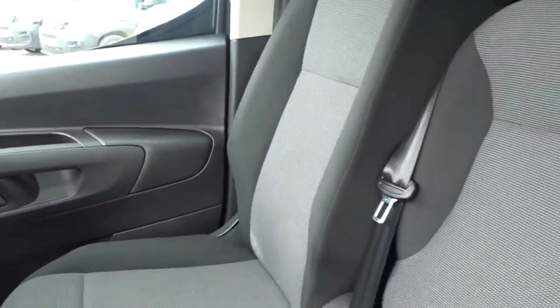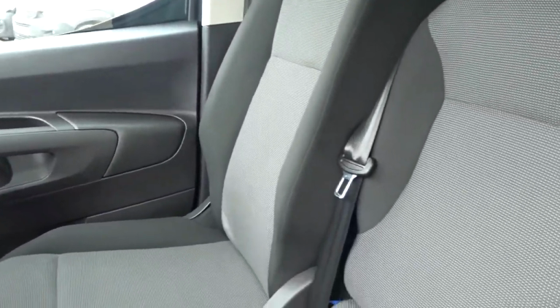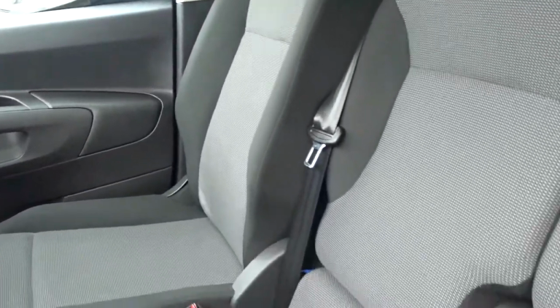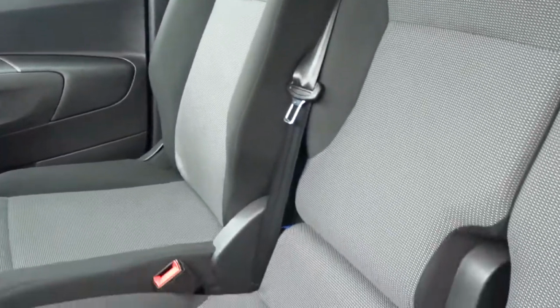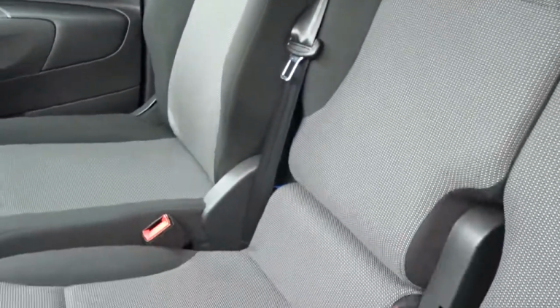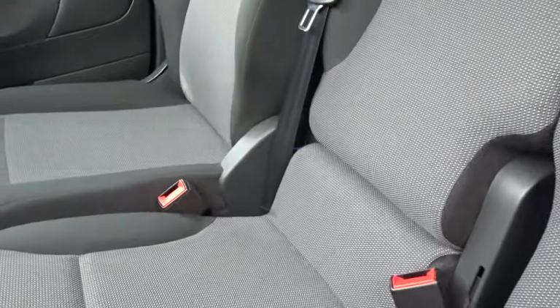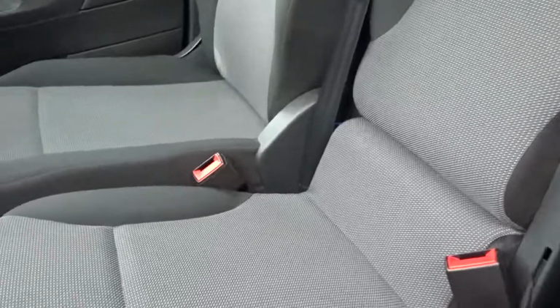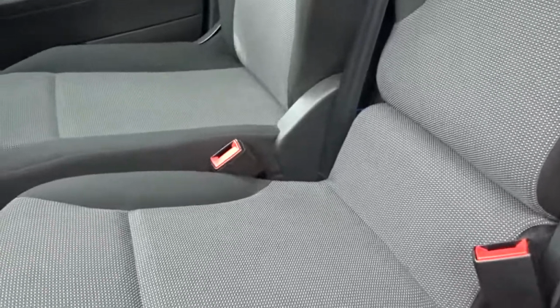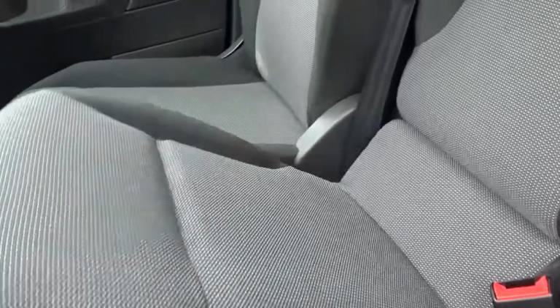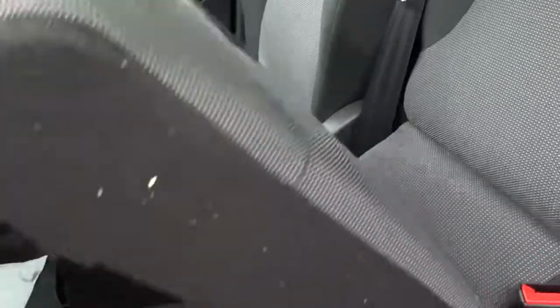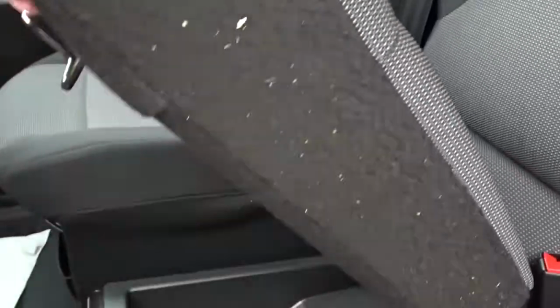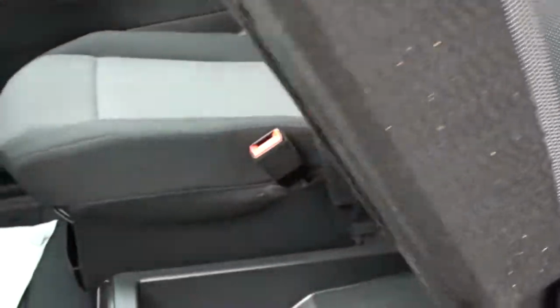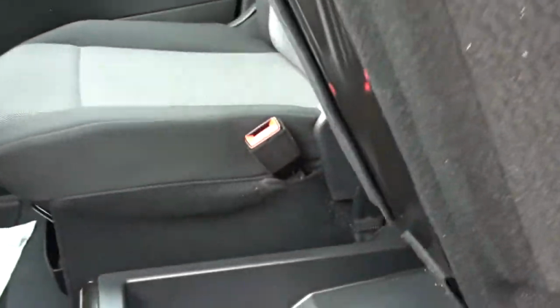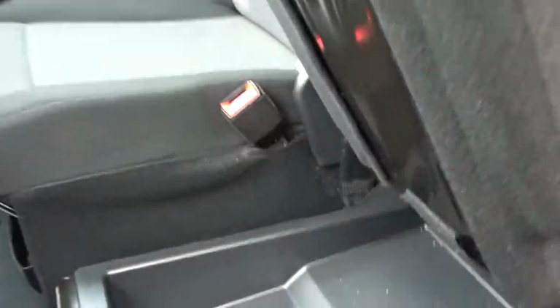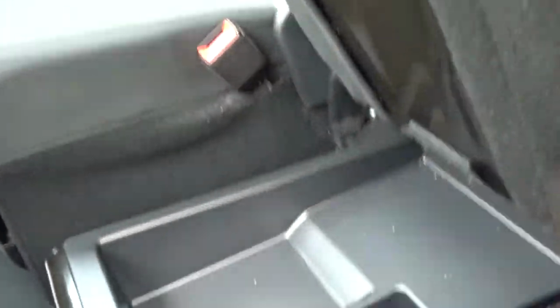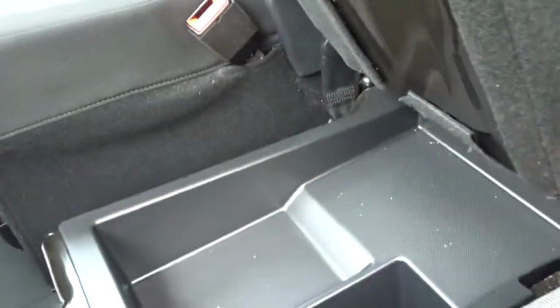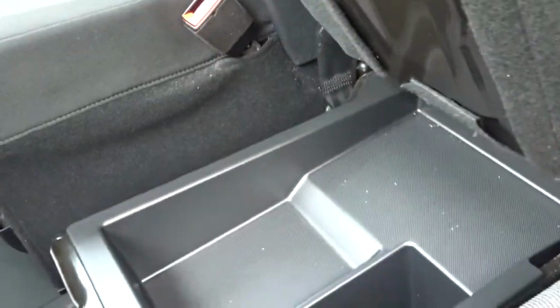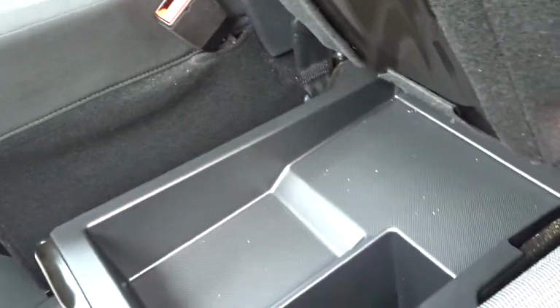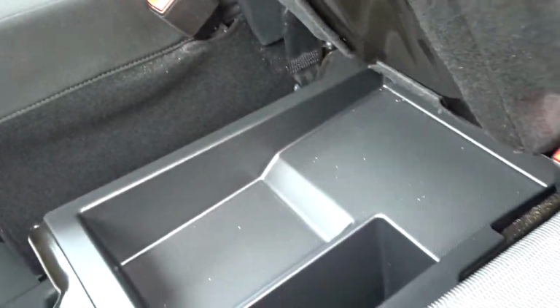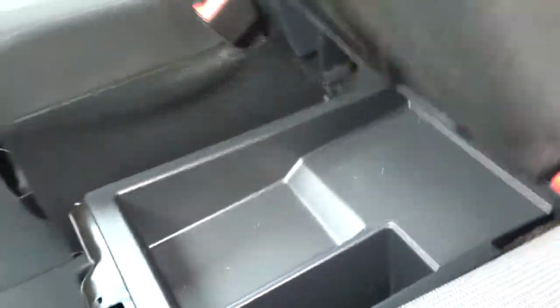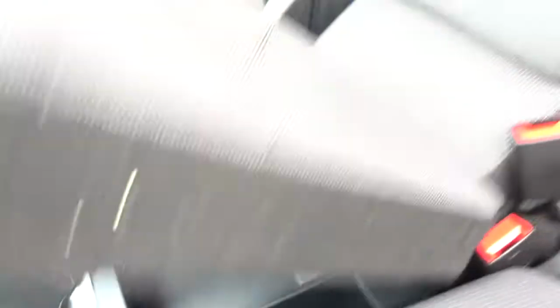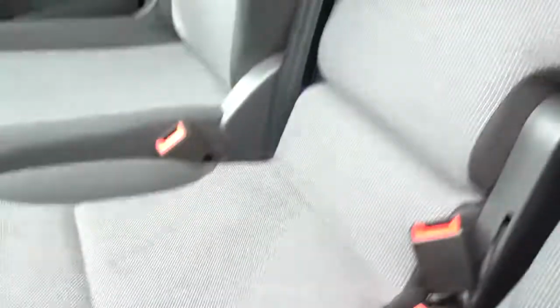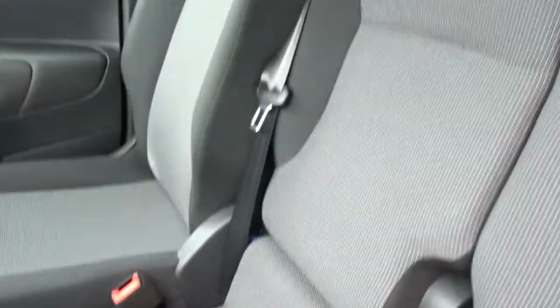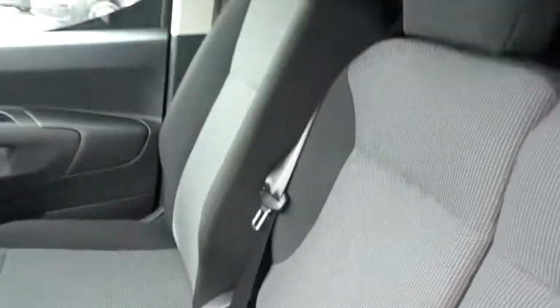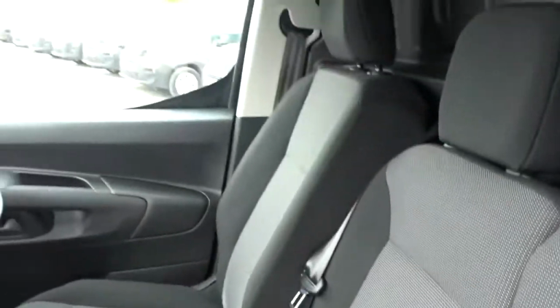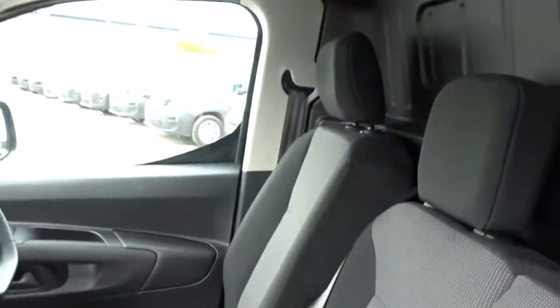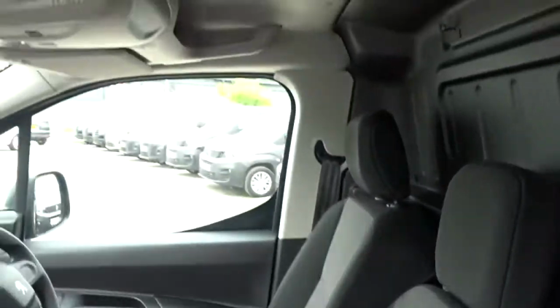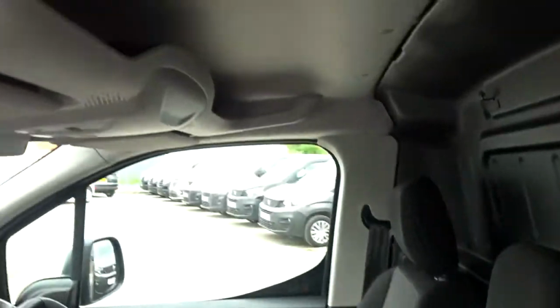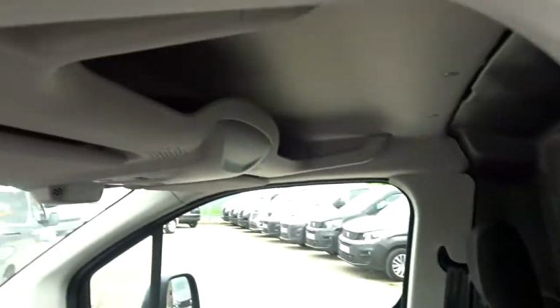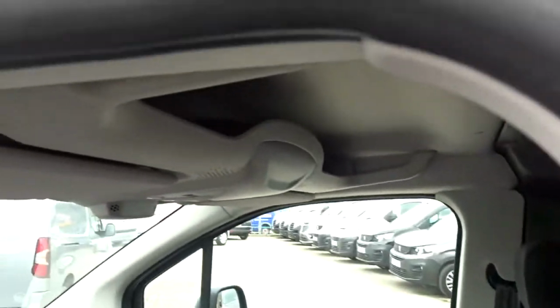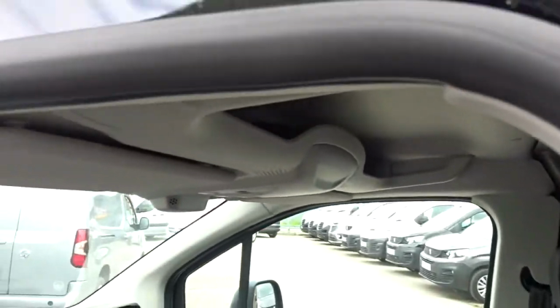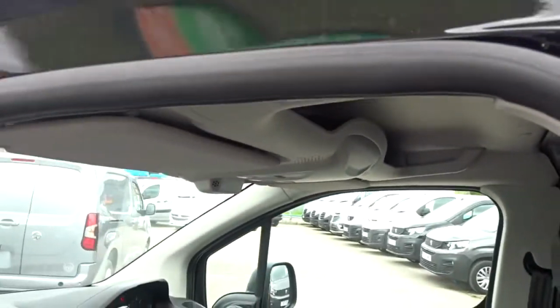There's space for two passengers to sit quite comfortably in the front, and there's also storage space underneath the seat base itself. In addition to this, there's also shelving on top of the roof lining.